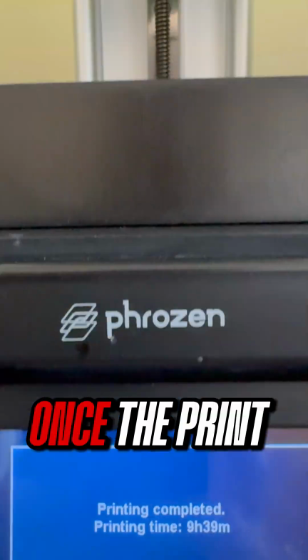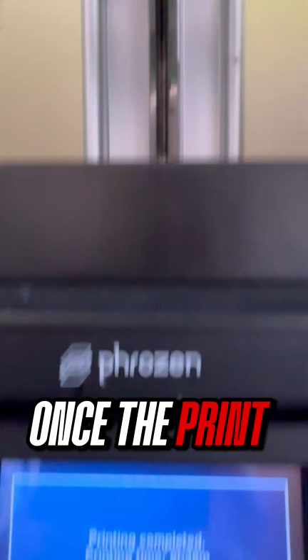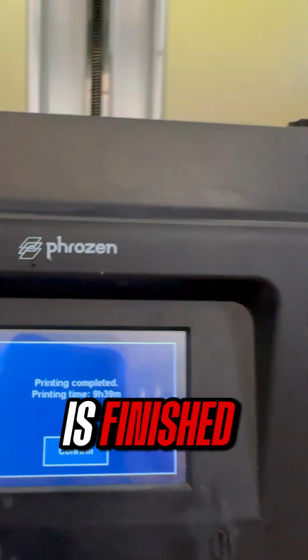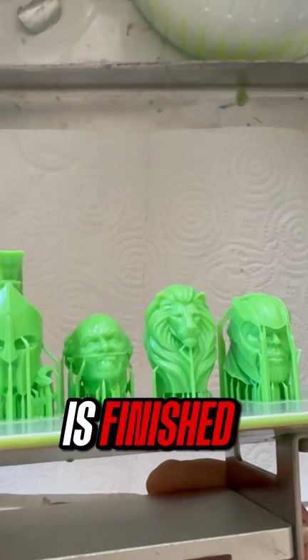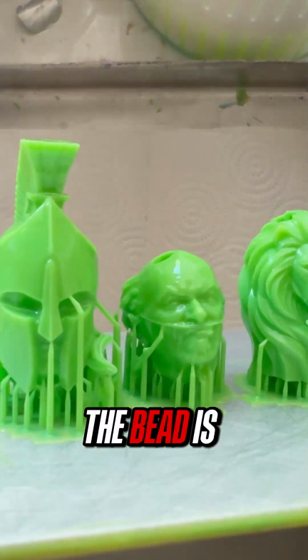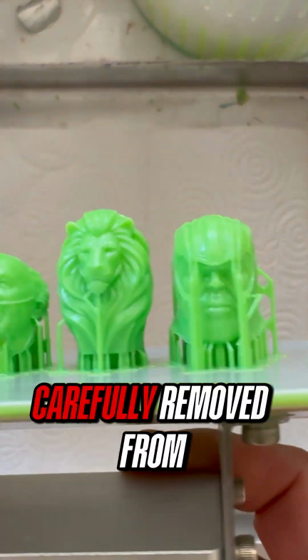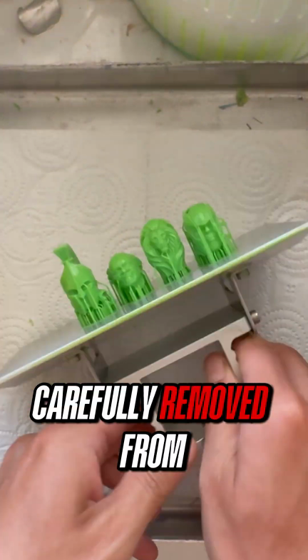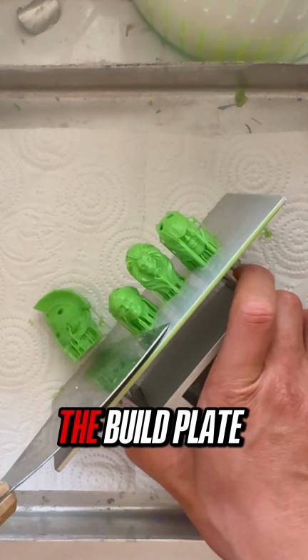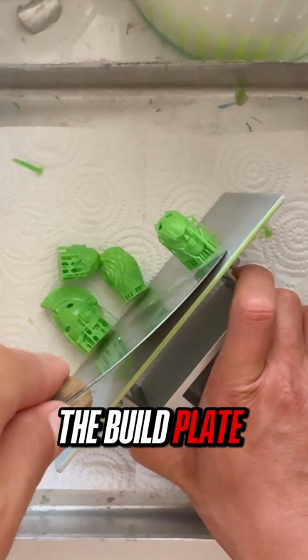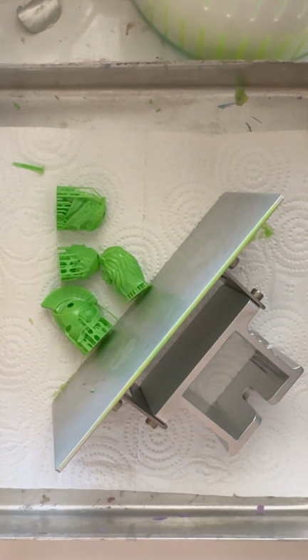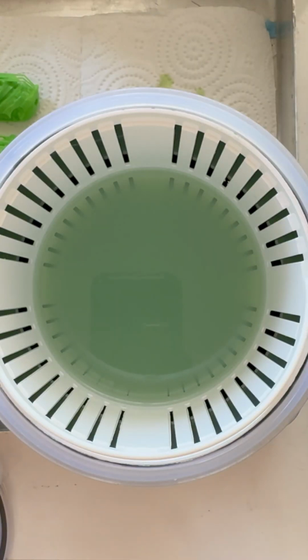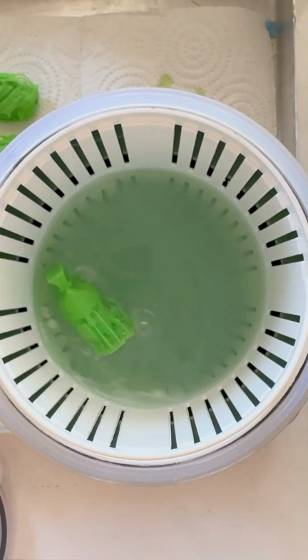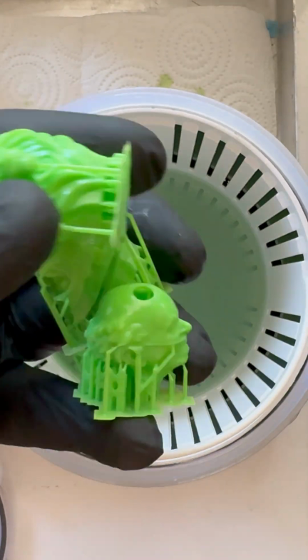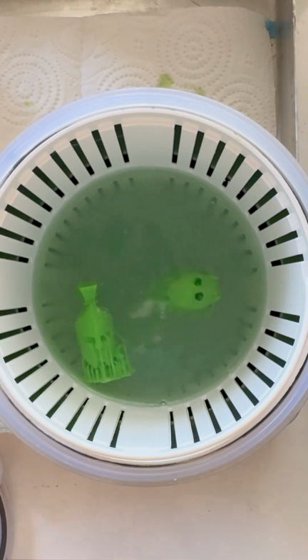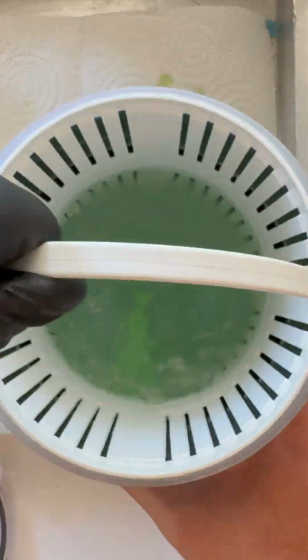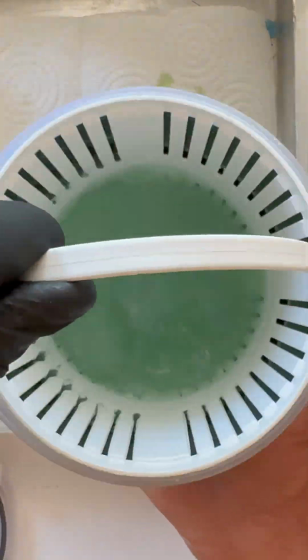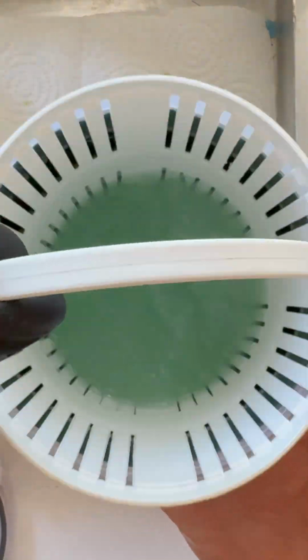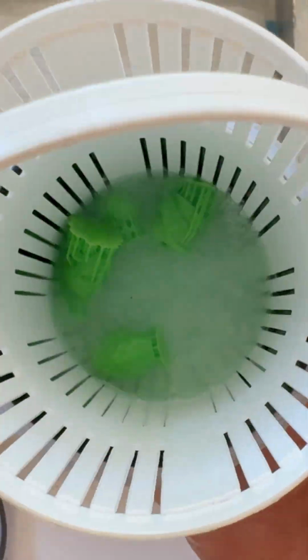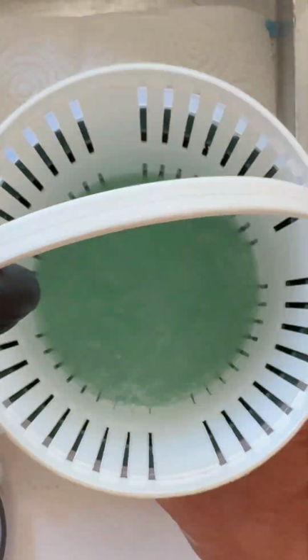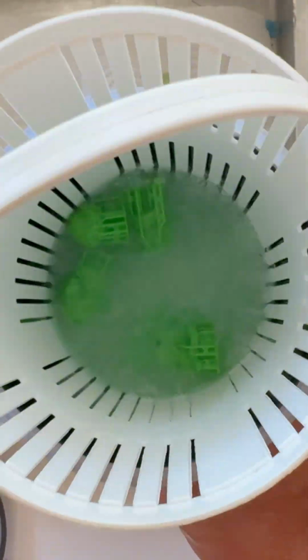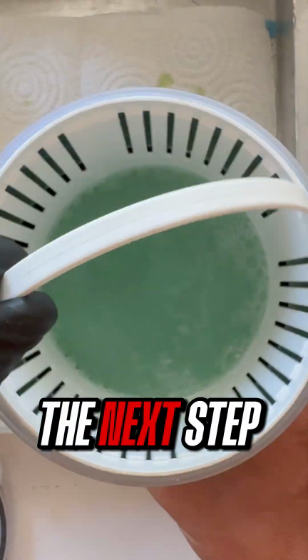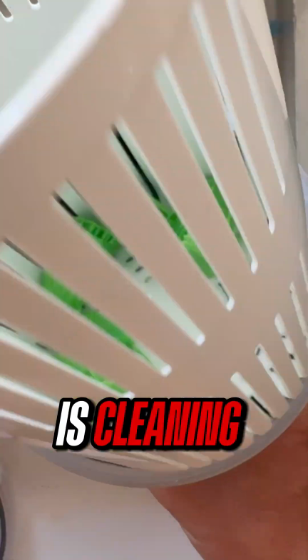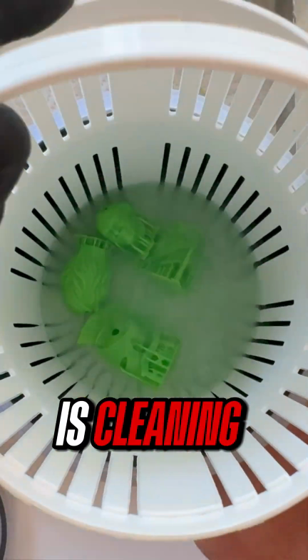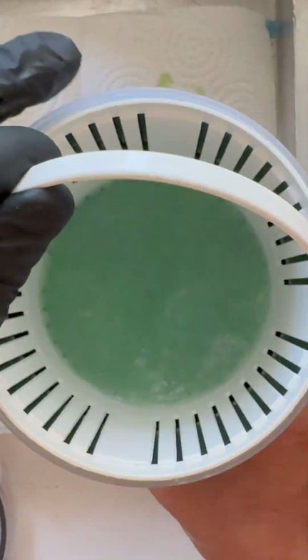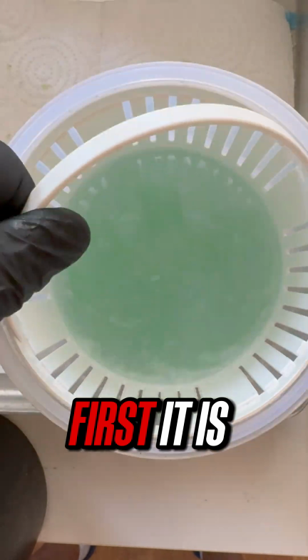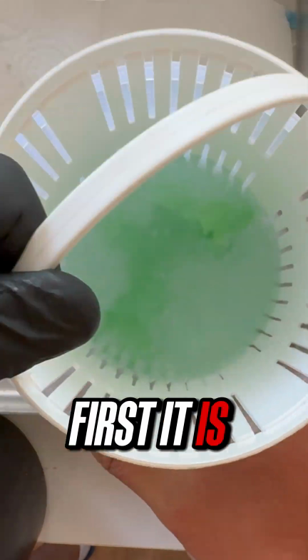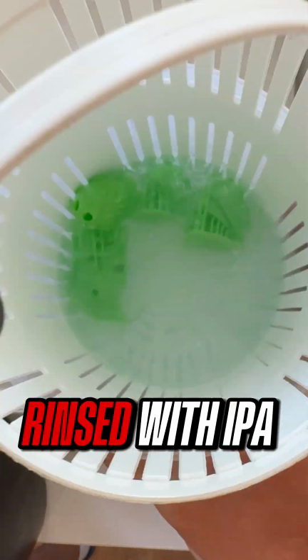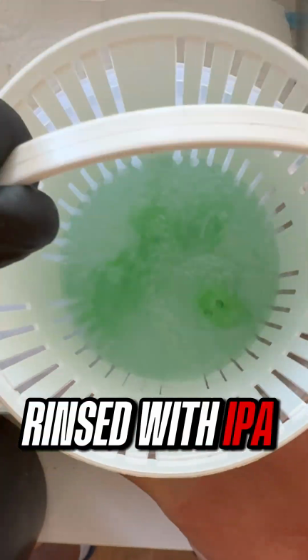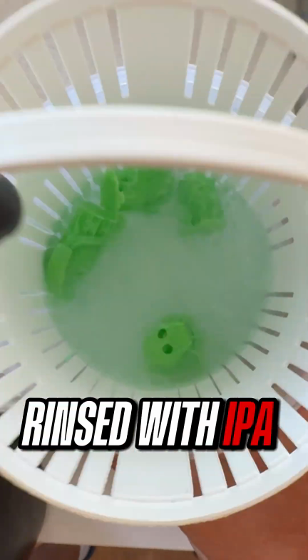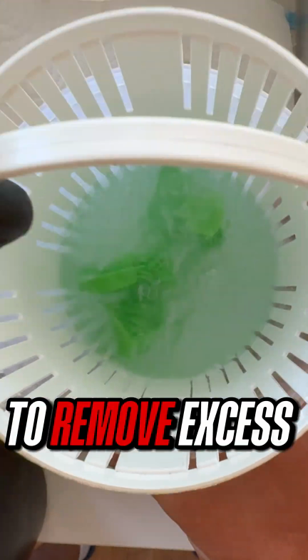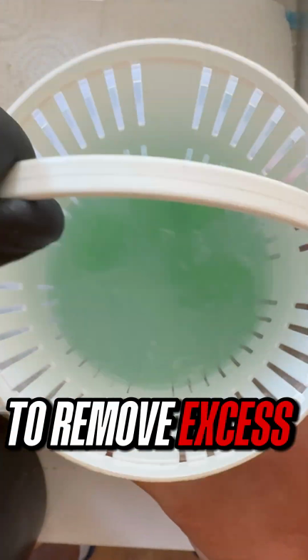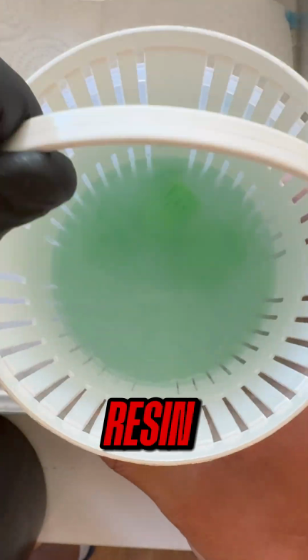Once the print is finished, the bead is carefully removed from the build plate. The next step is cleaning. First, it is rinsed with IPA to remove excess resin.